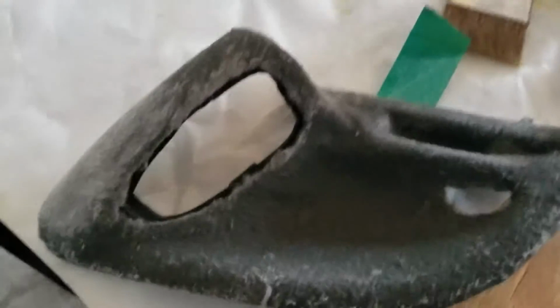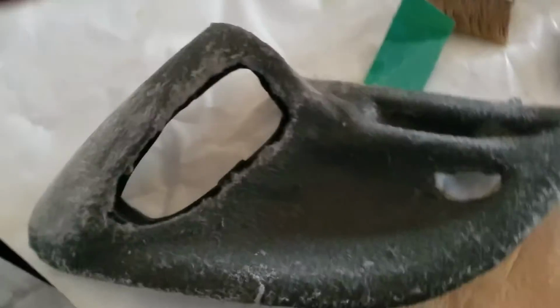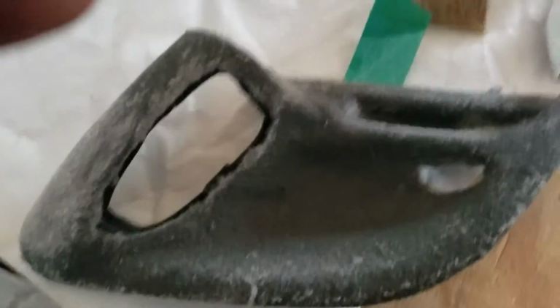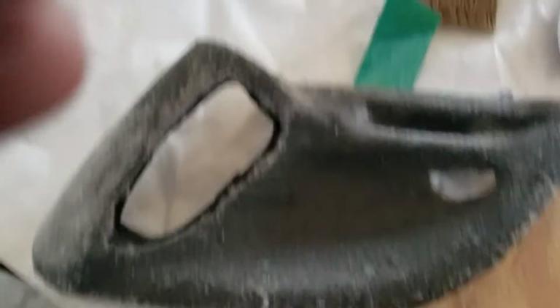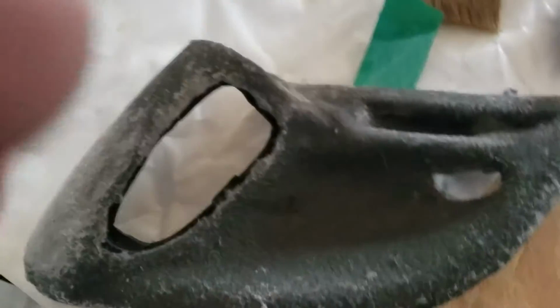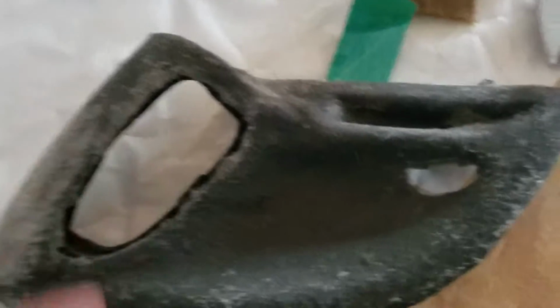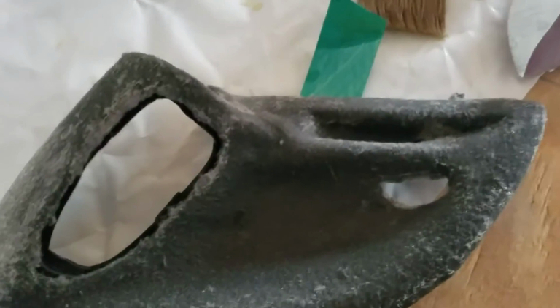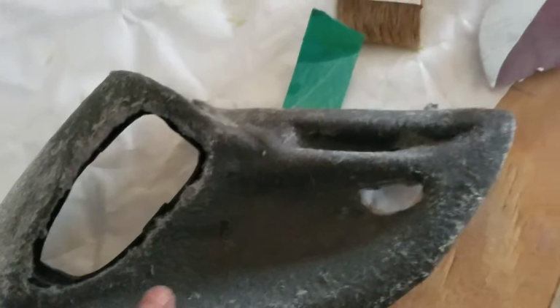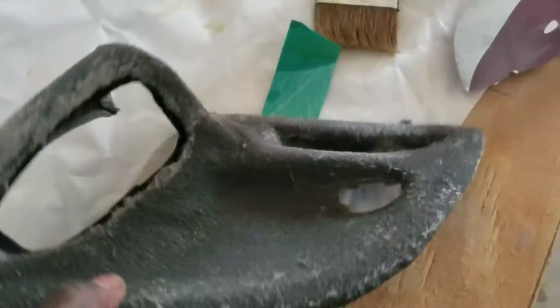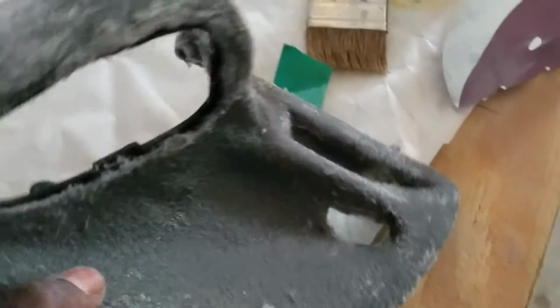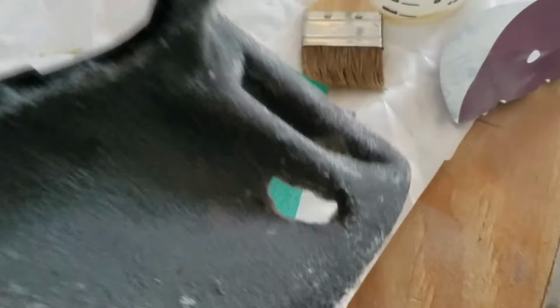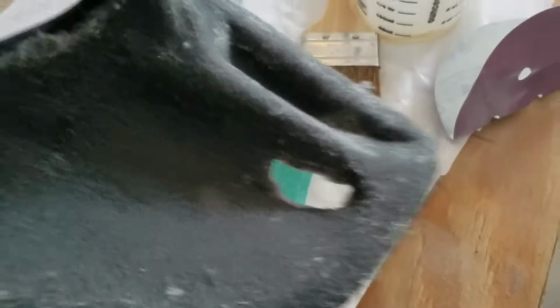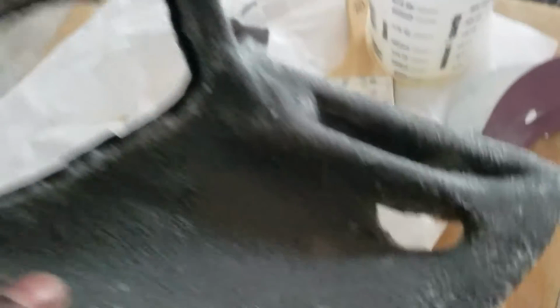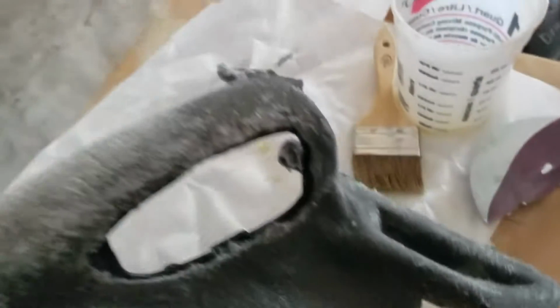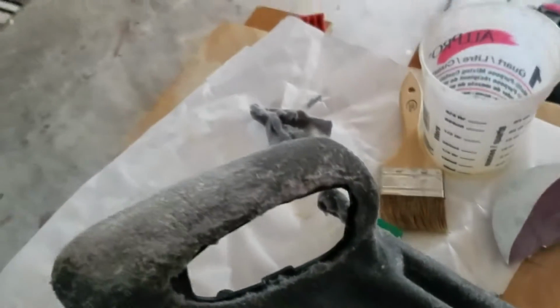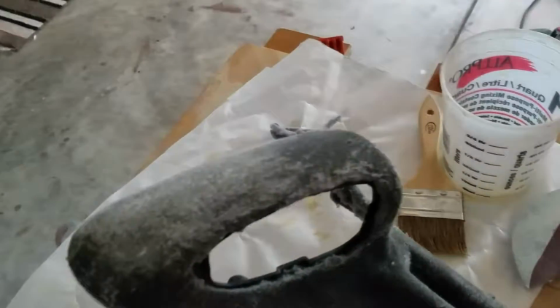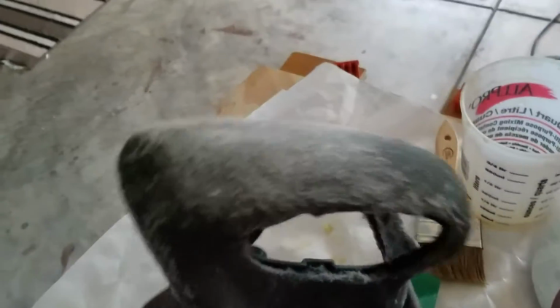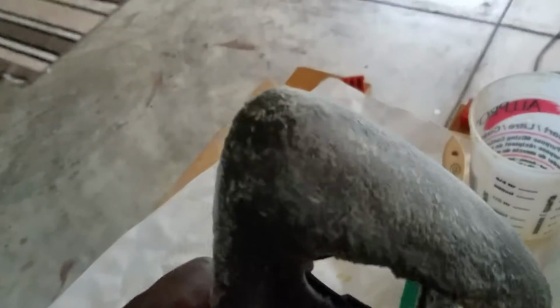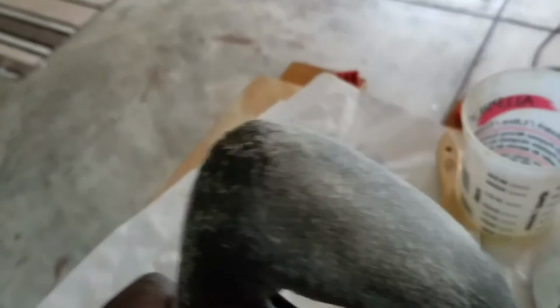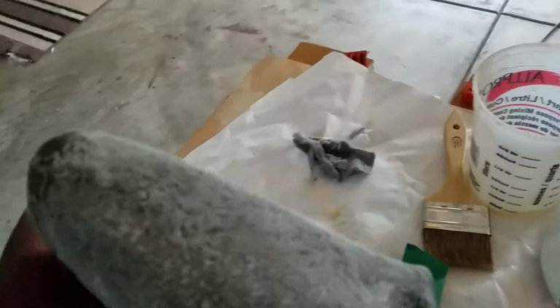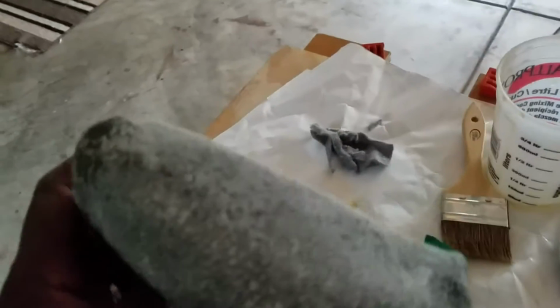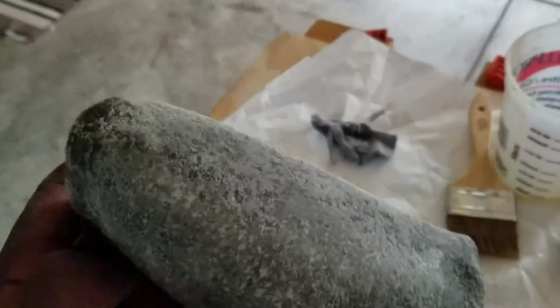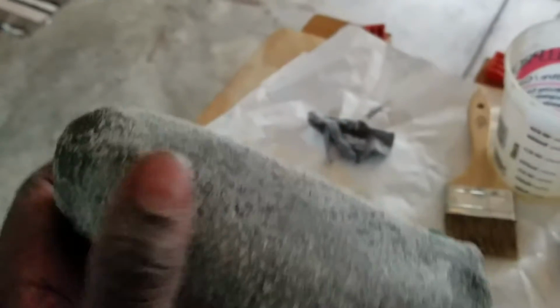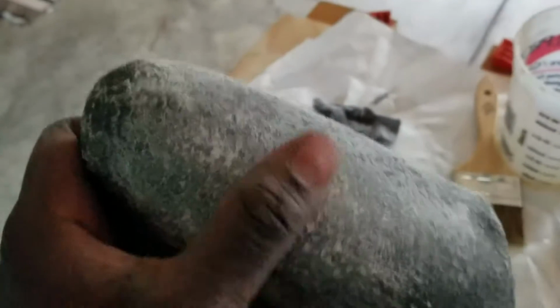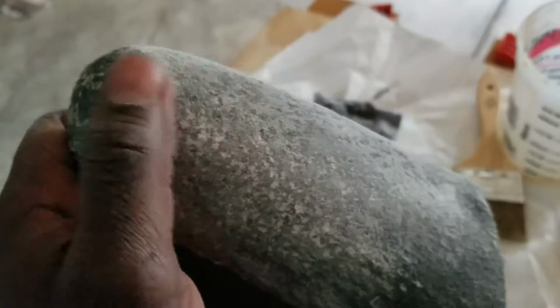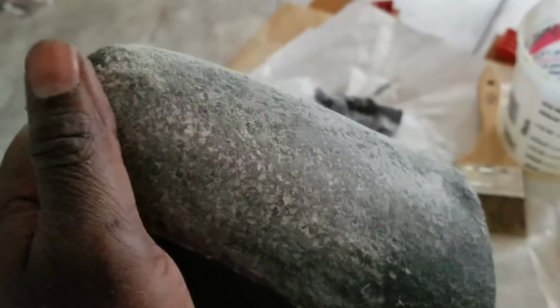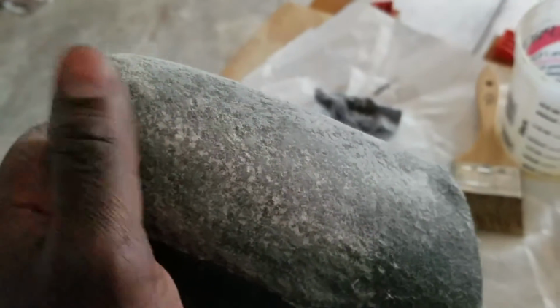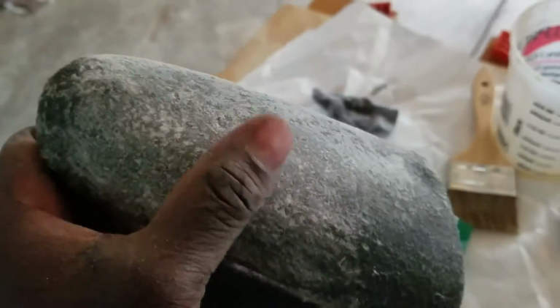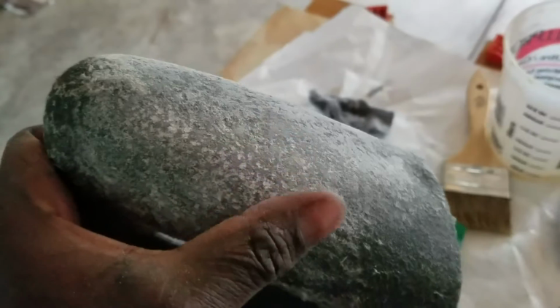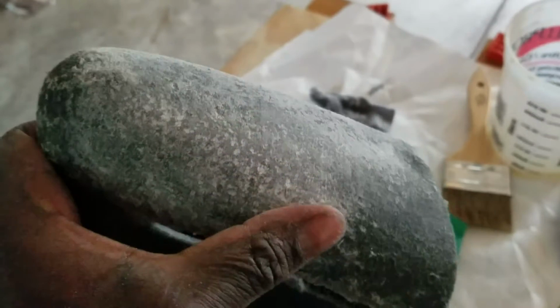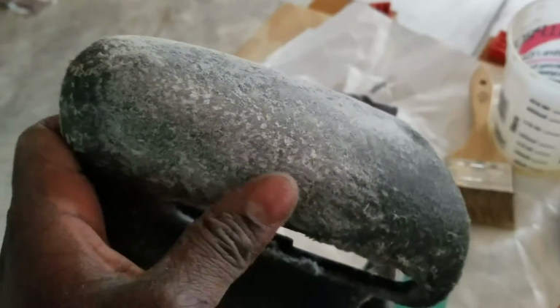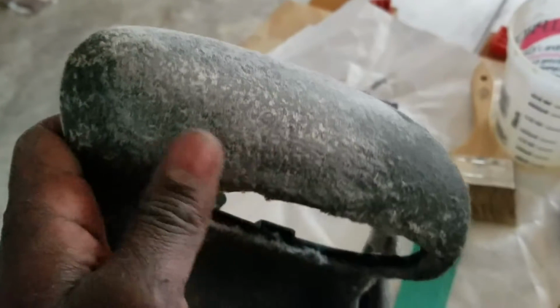All right, this is where I'm at right now. I got it to where I'm going to start sanding it. I'm going to sand it real quick — I started earlier — and I'm going to sand it real smooth.